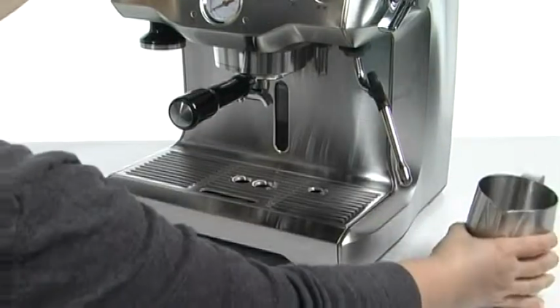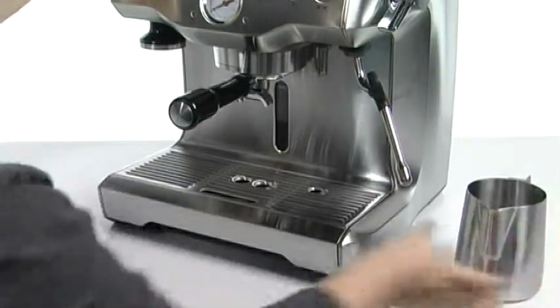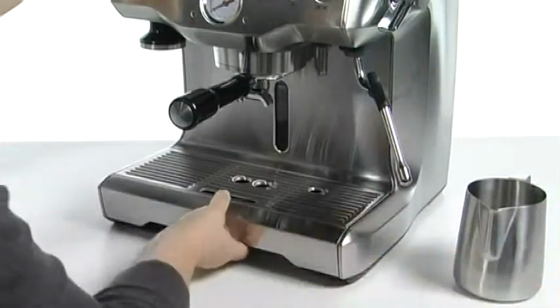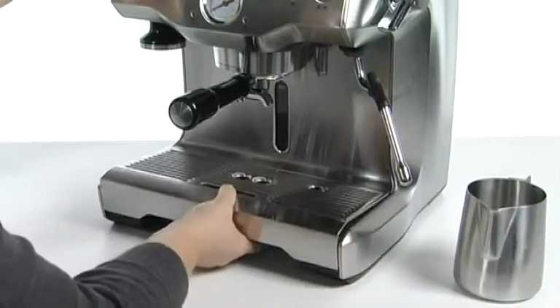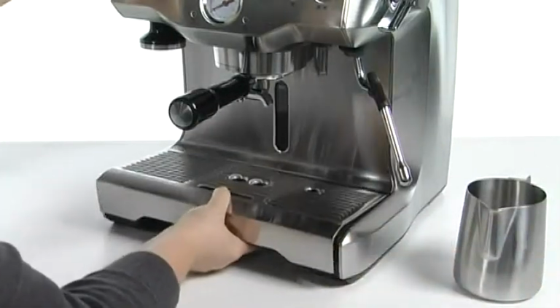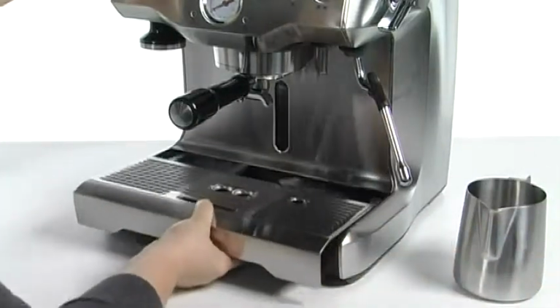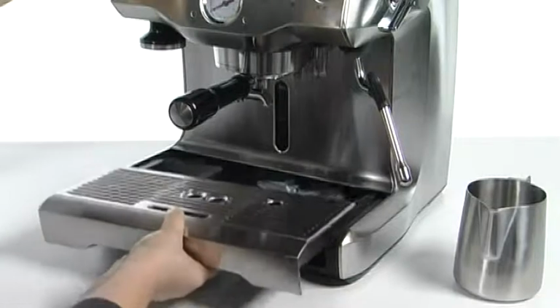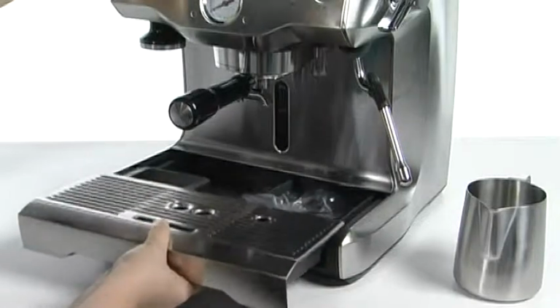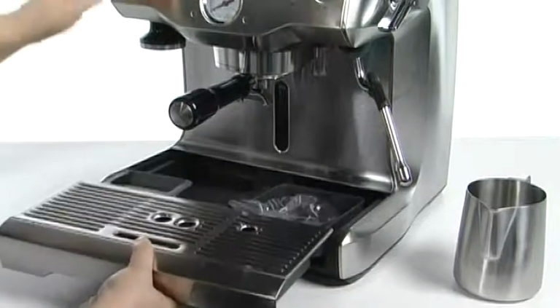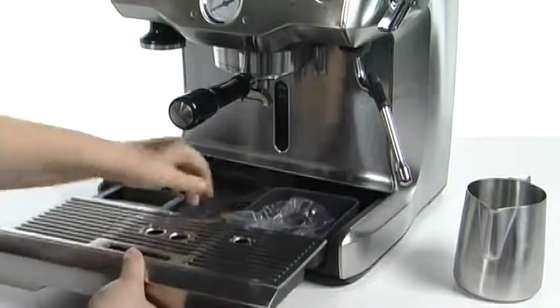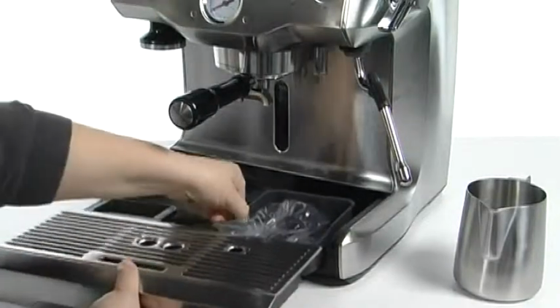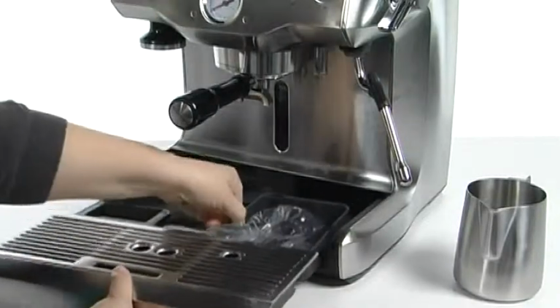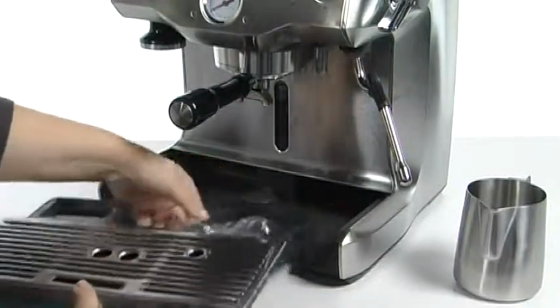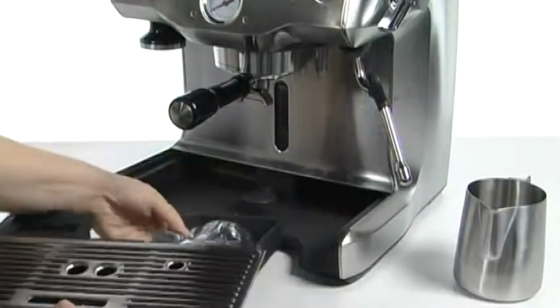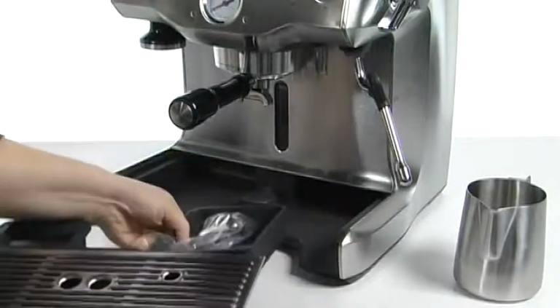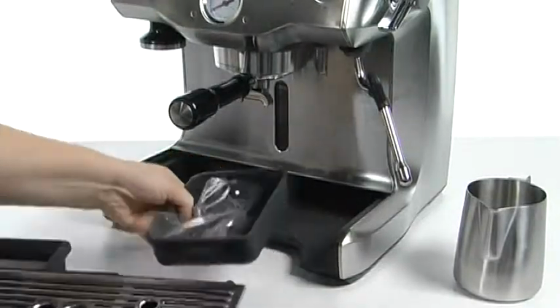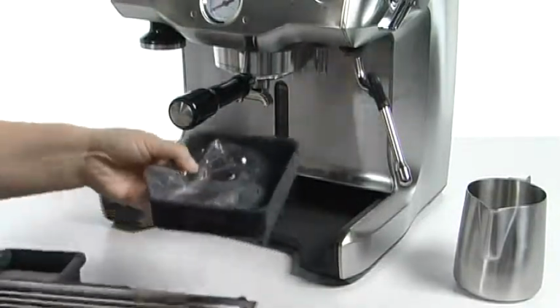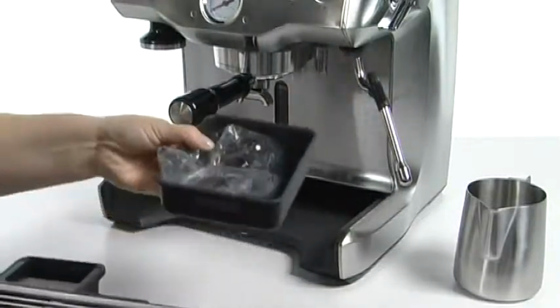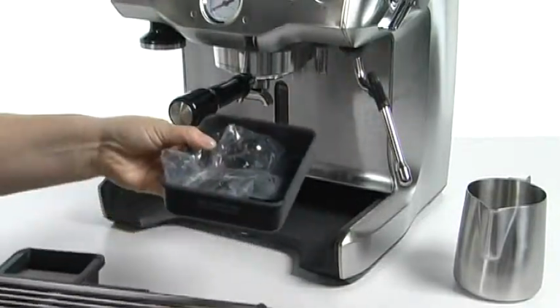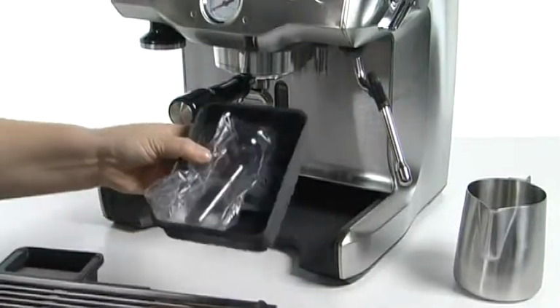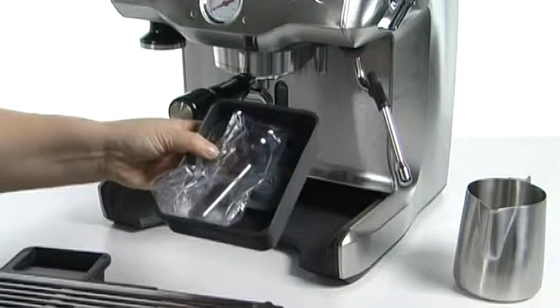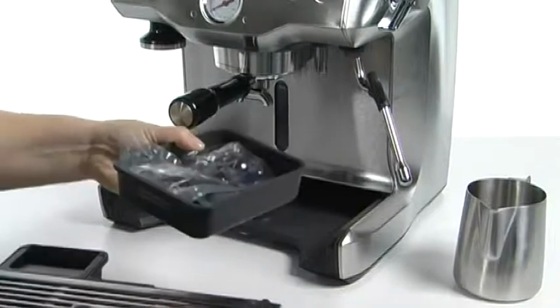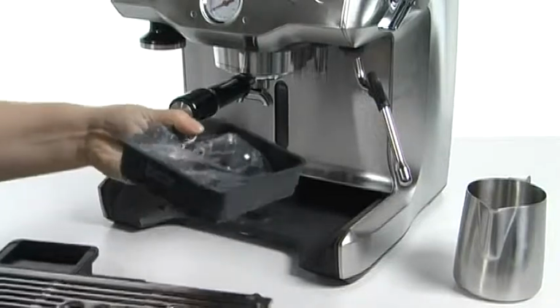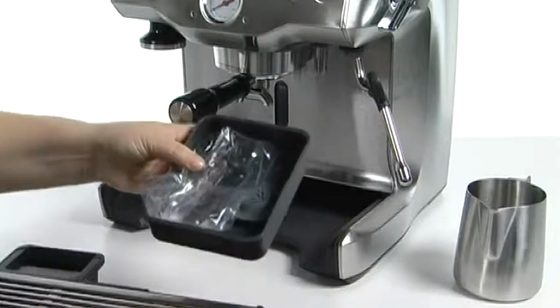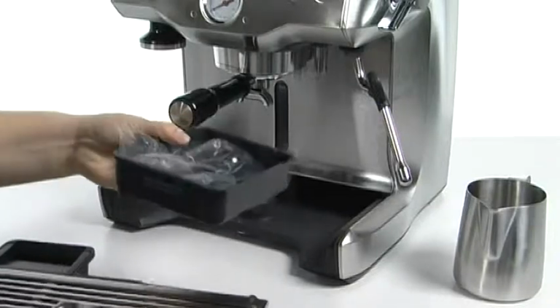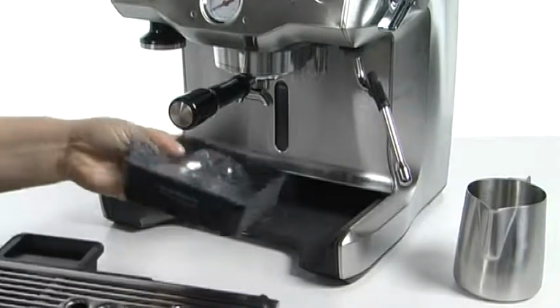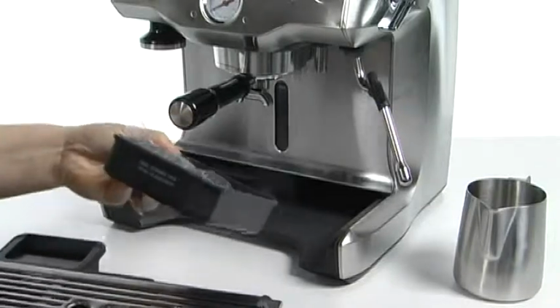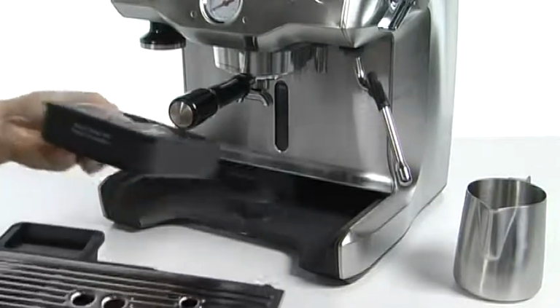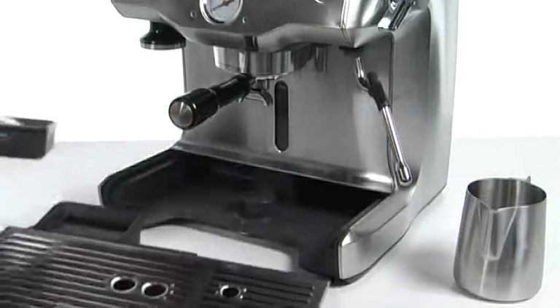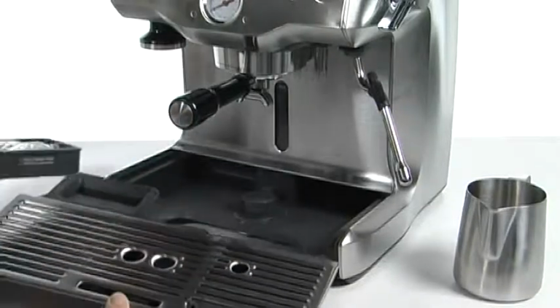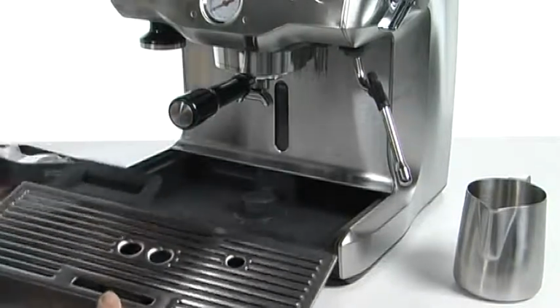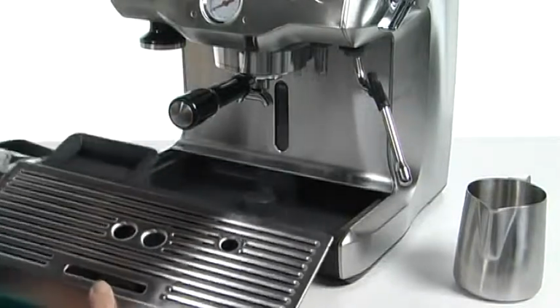Here at the base you'll notice that there is a removable drip tray. It comes right out and actually brings an accessories tray with it. You can stash your pre-measured scoop and all of your tablets right inside there.